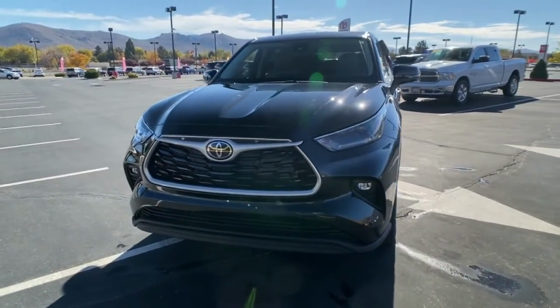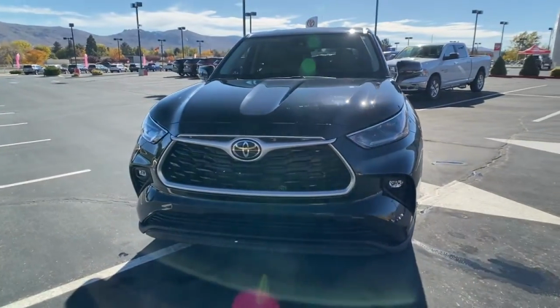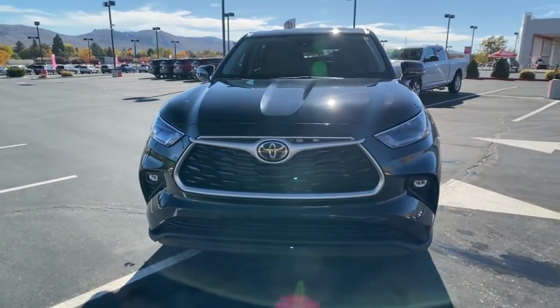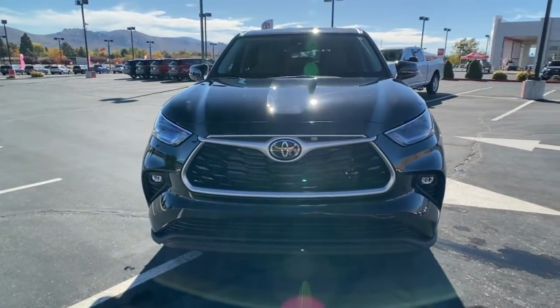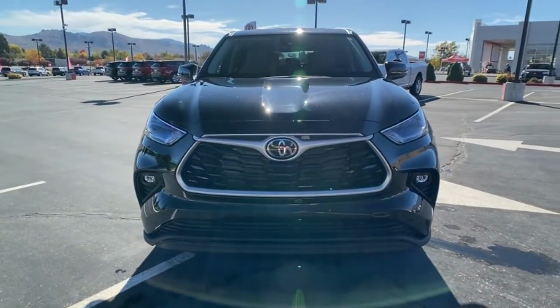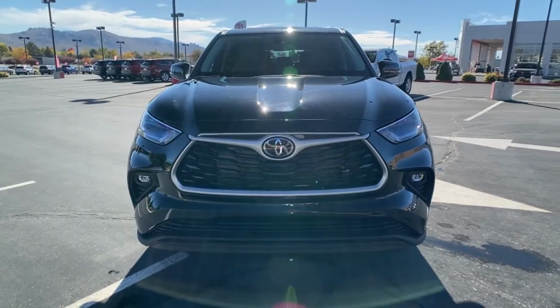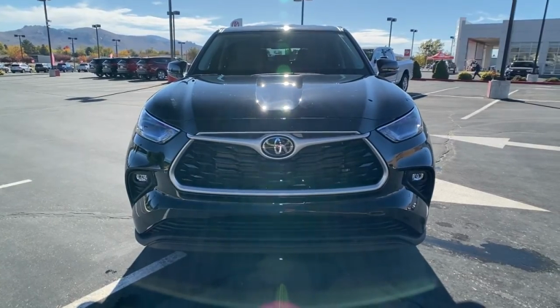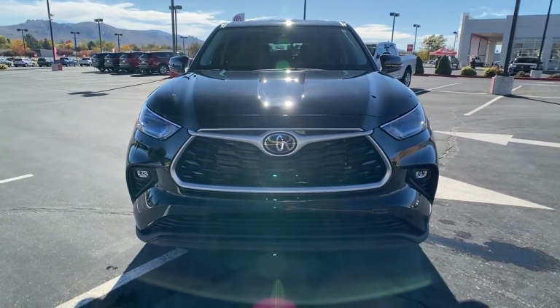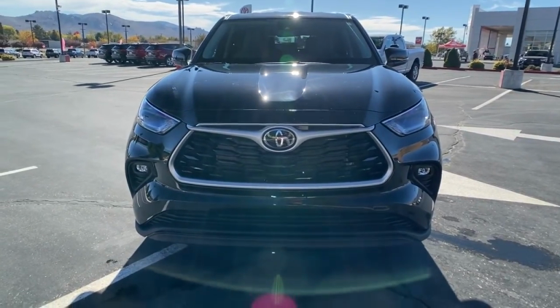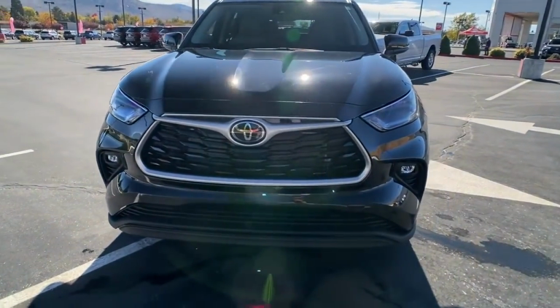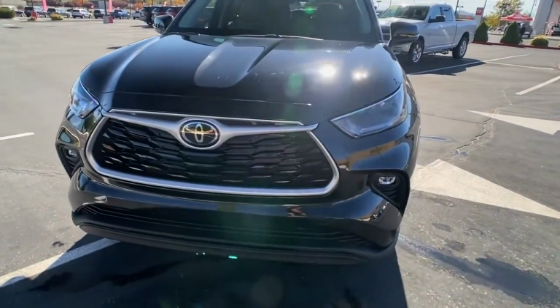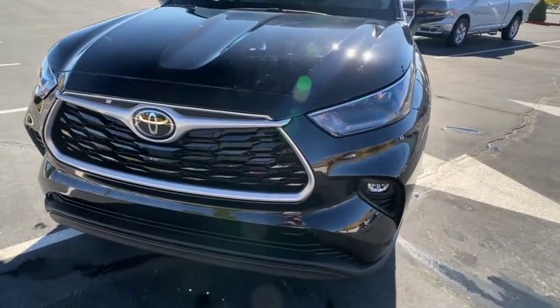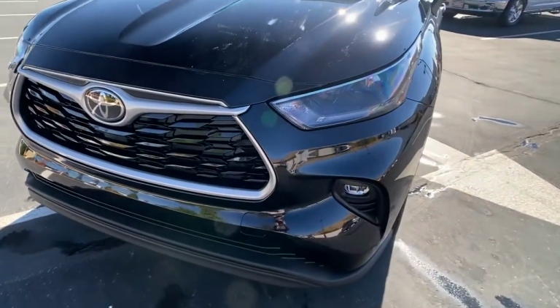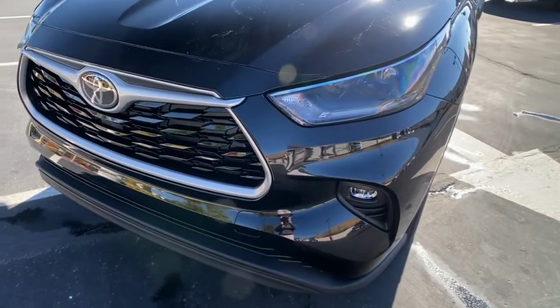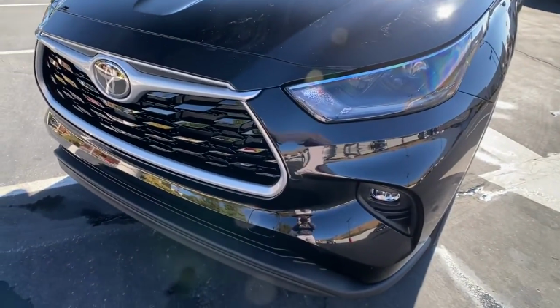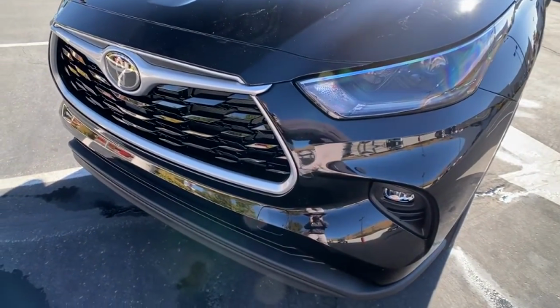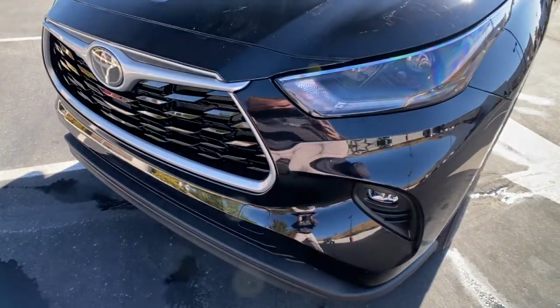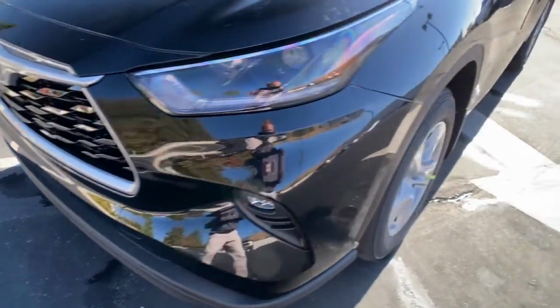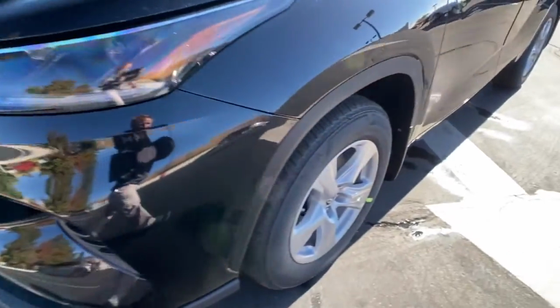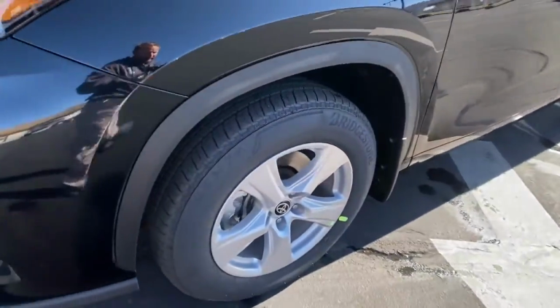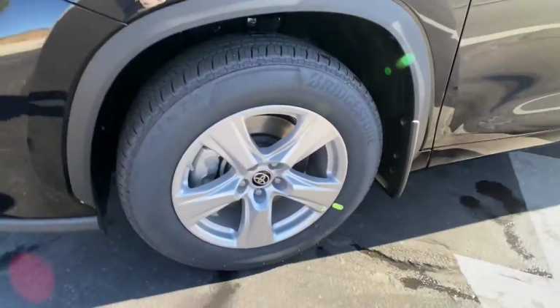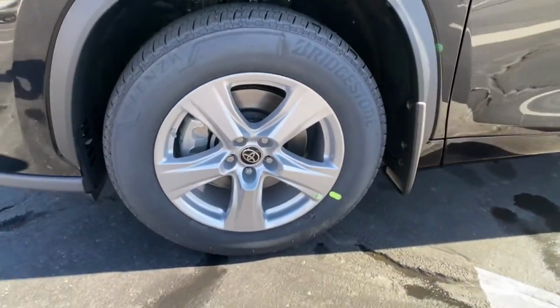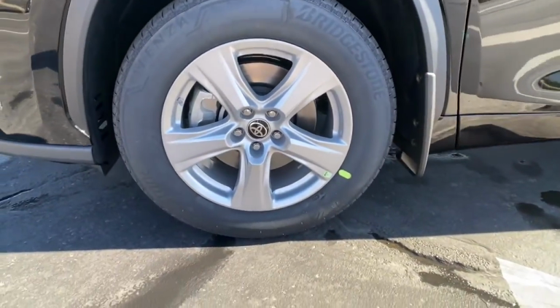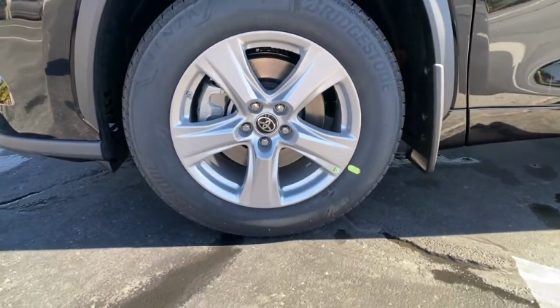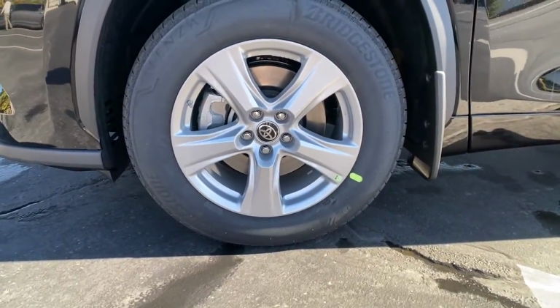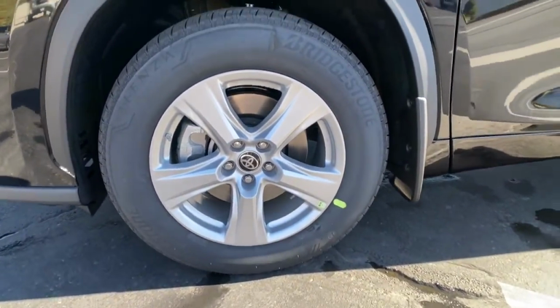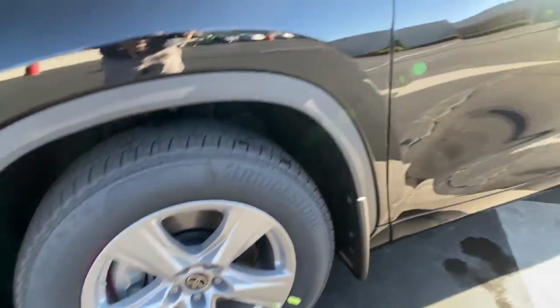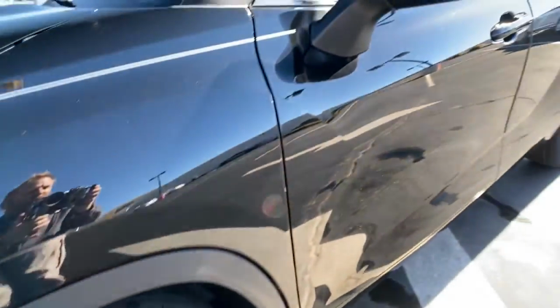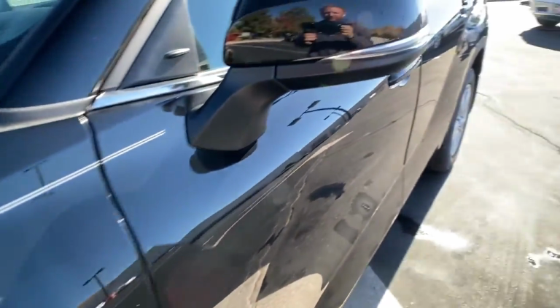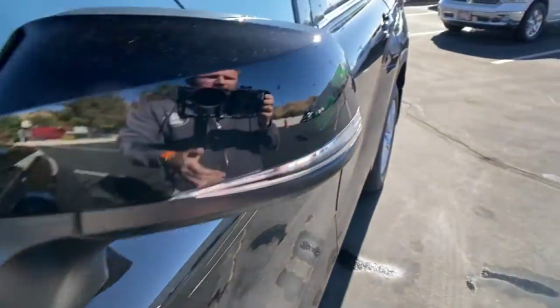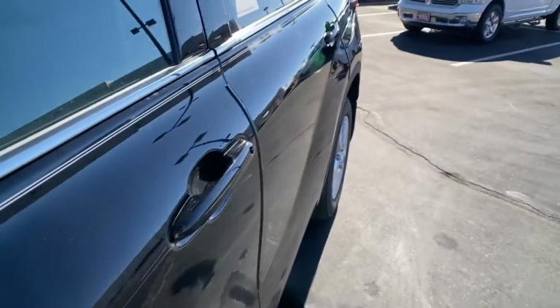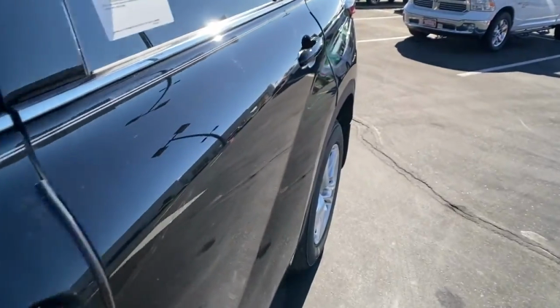Tire pressure monitoring system. Feel the confidence that comes standard with this safe and solid Highlander. It's waiting for you, and our professional team is eager to give you an outstanding test drive experience. Stop in today.